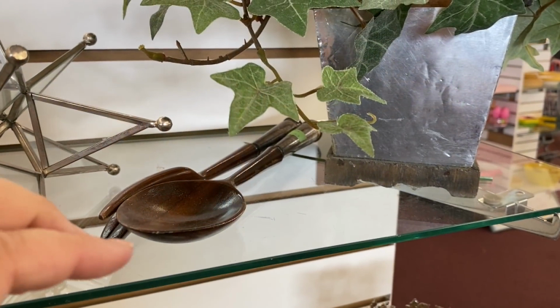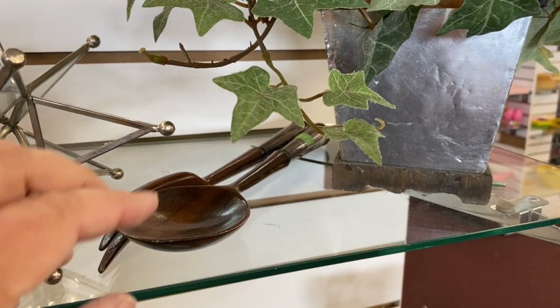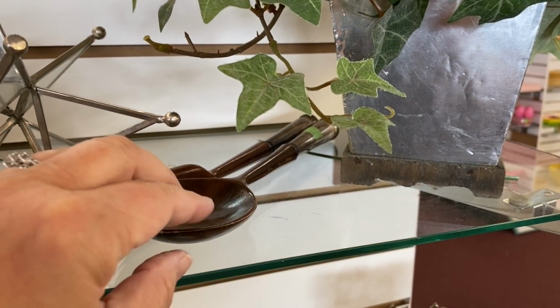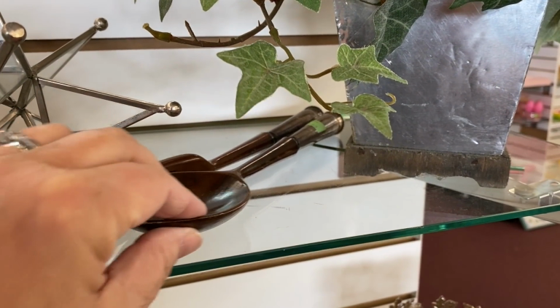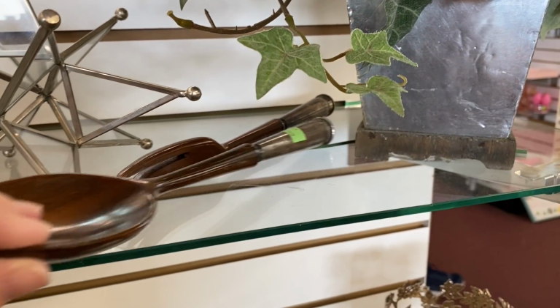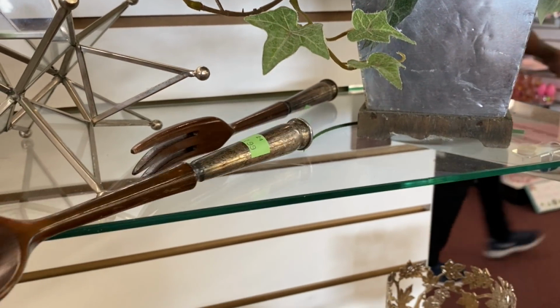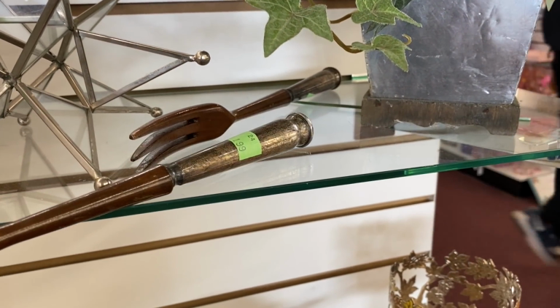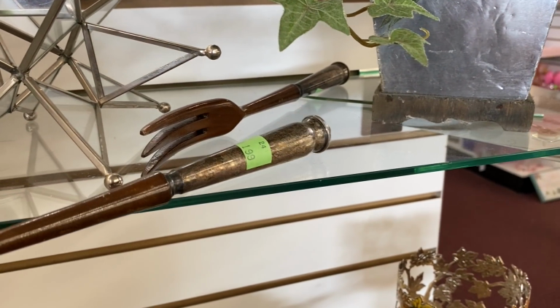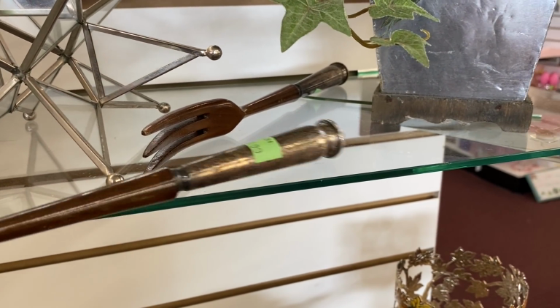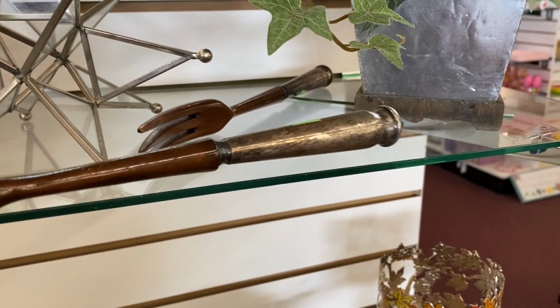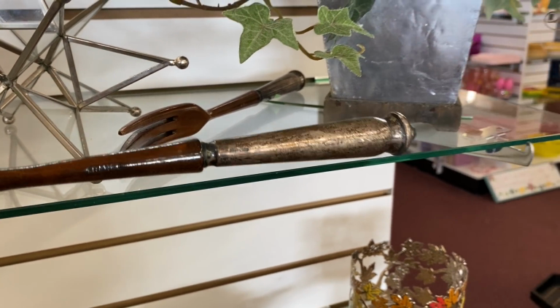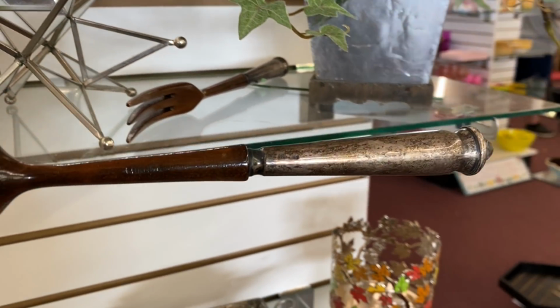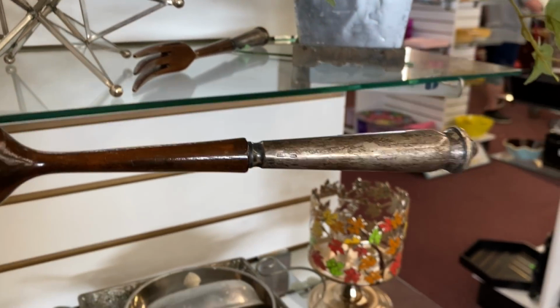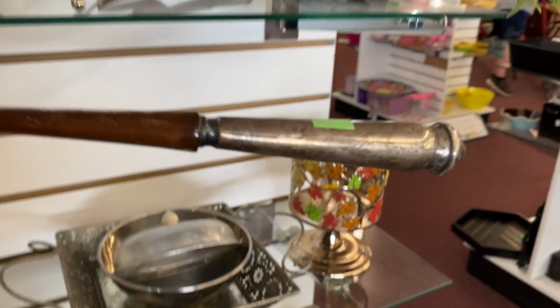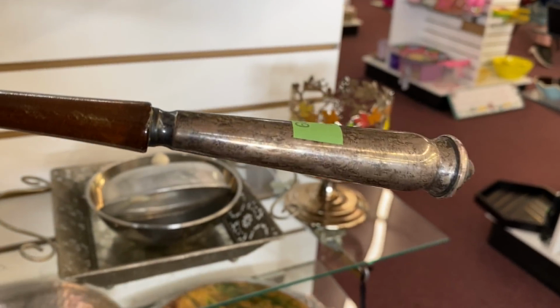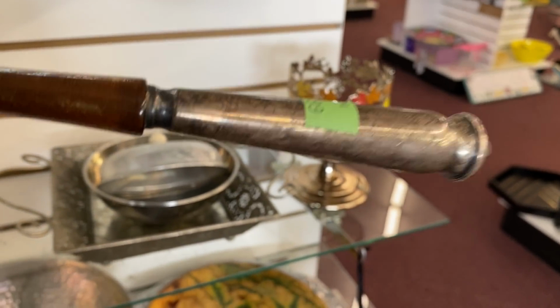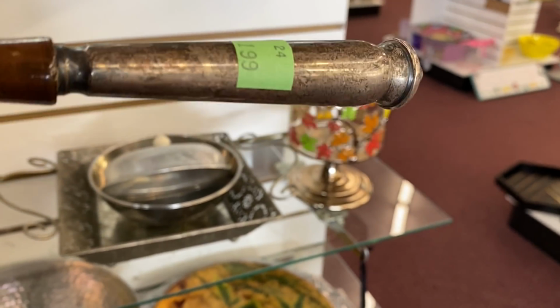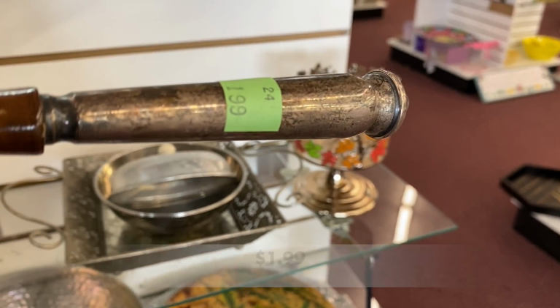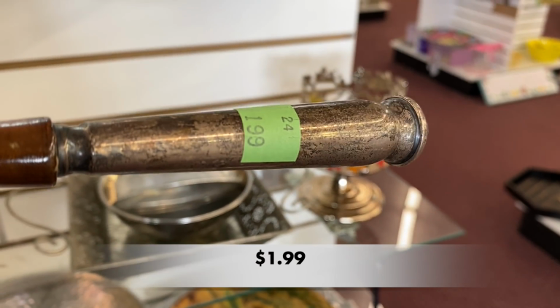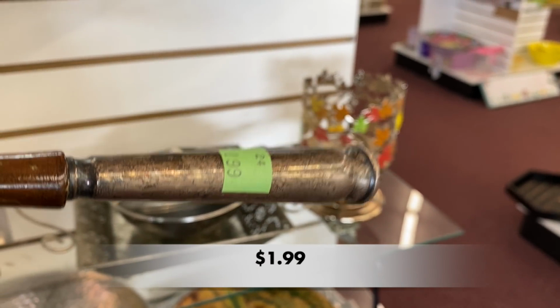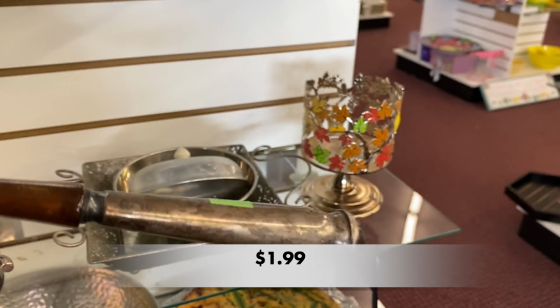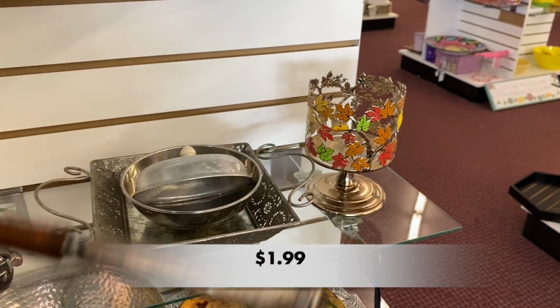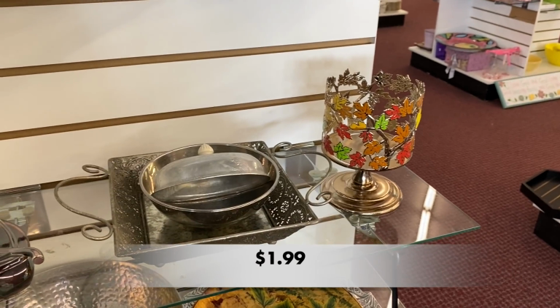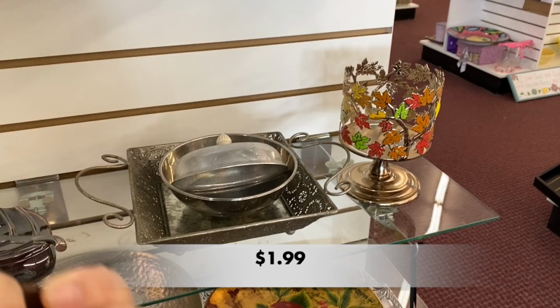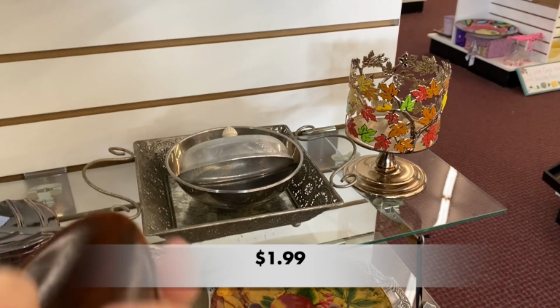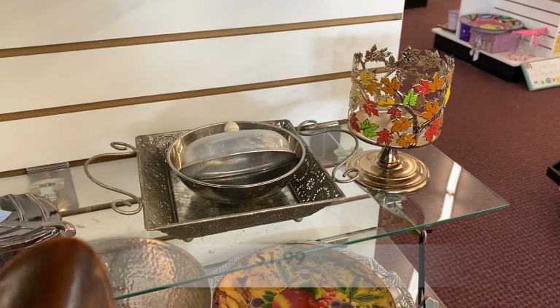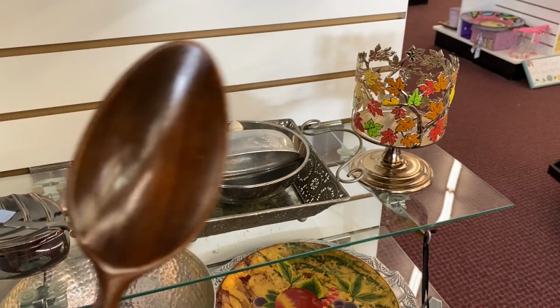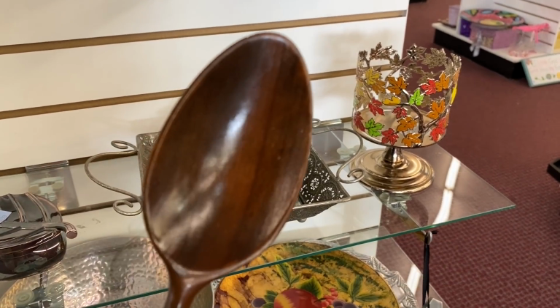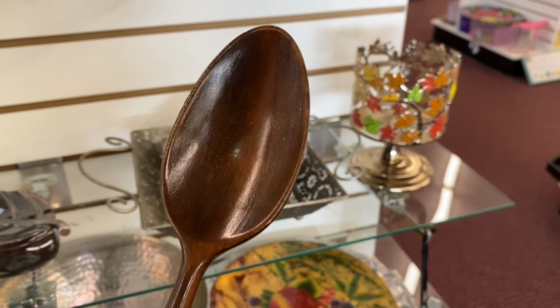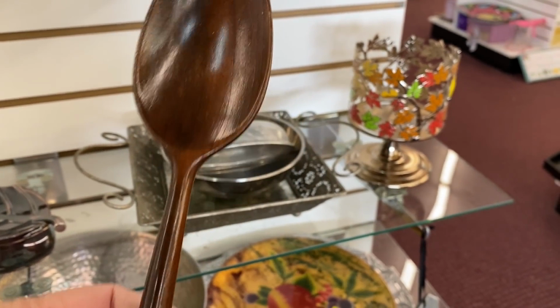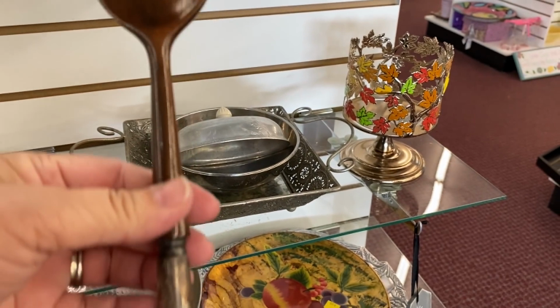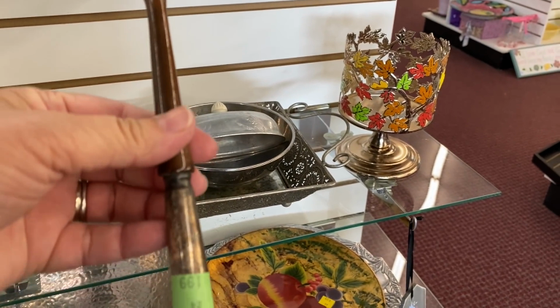Check out this wooden salad server set. It has metal on the end of the handle — maybe brass or maybe silver plated. I do regret that I did not pick these up, y'all. I think I was just so overwhelmed.